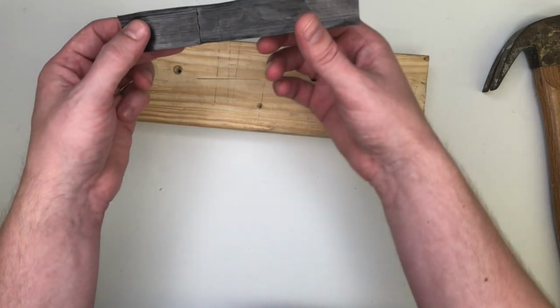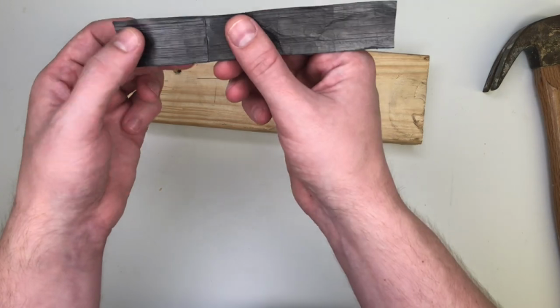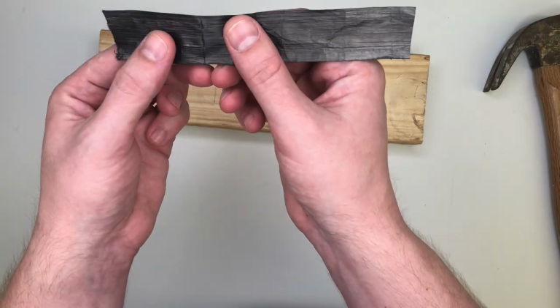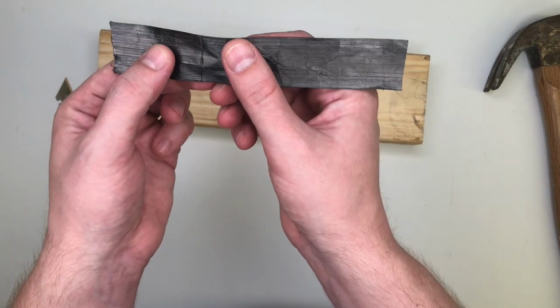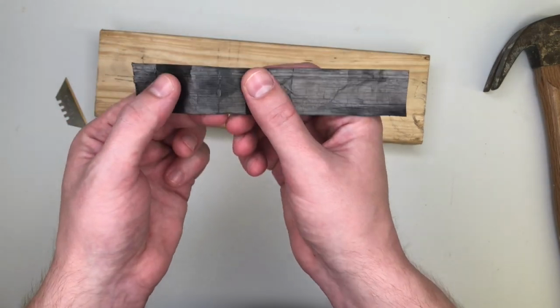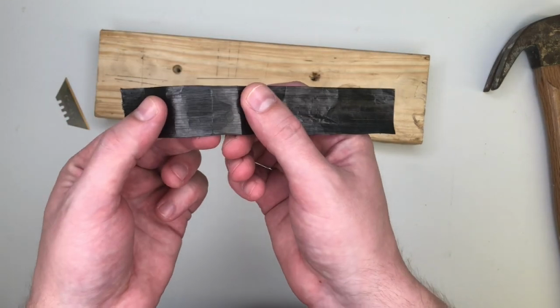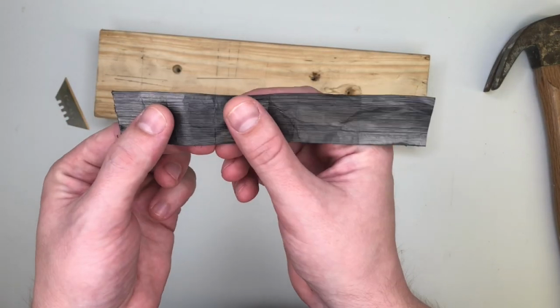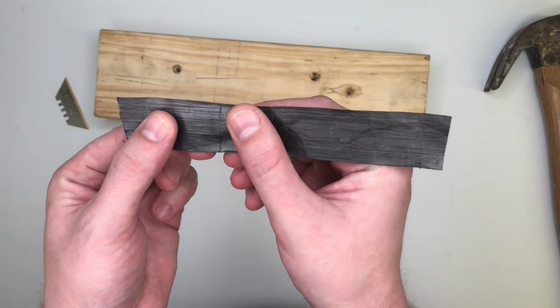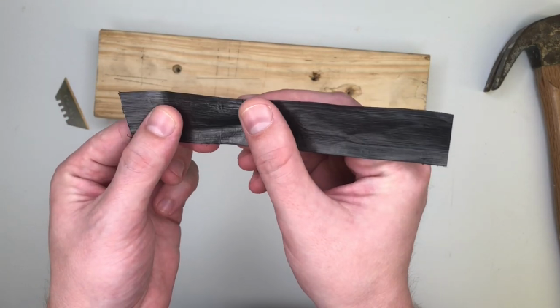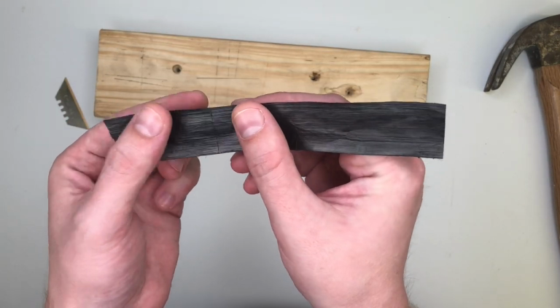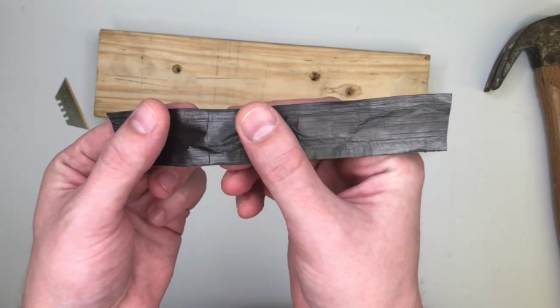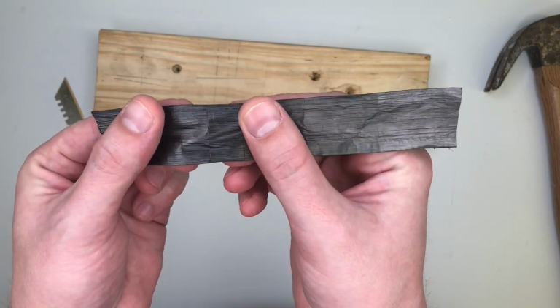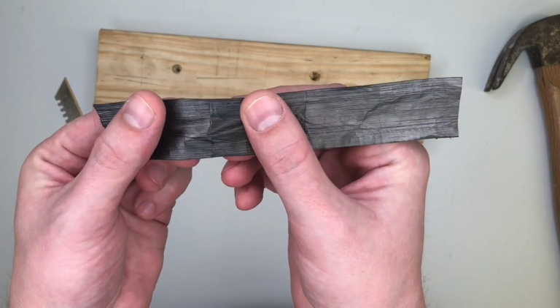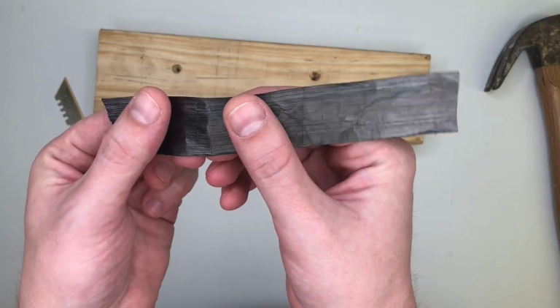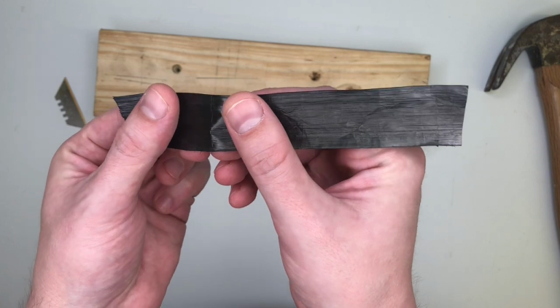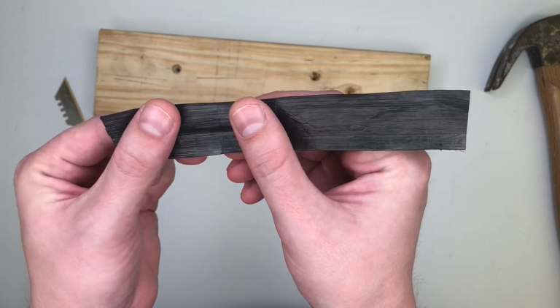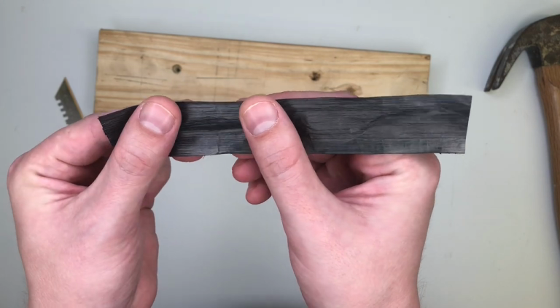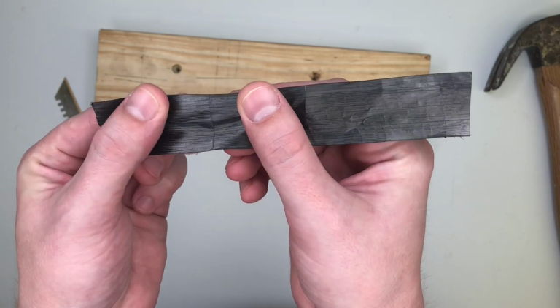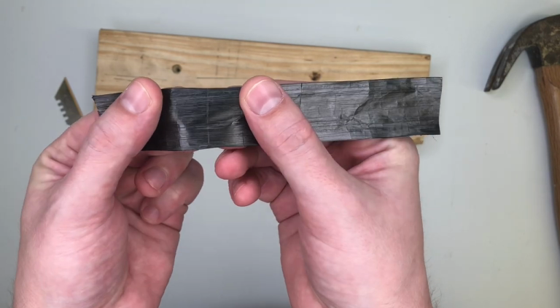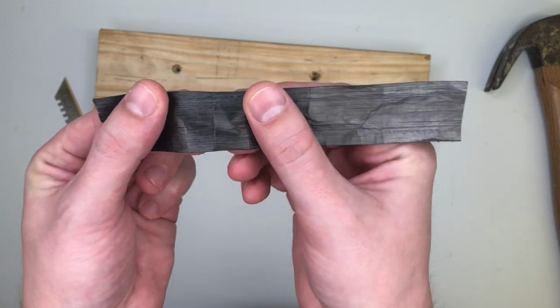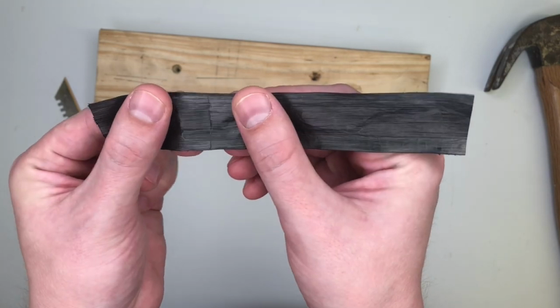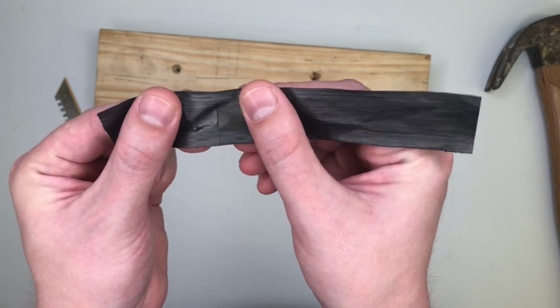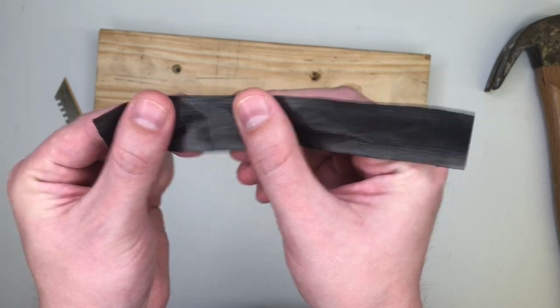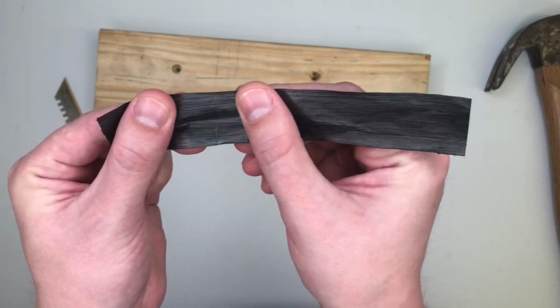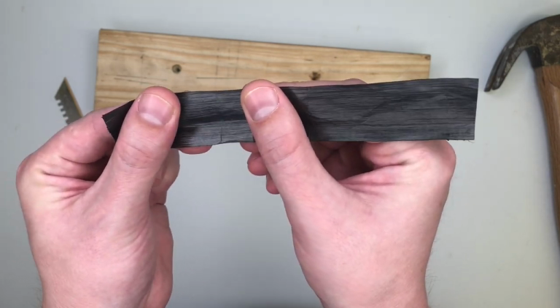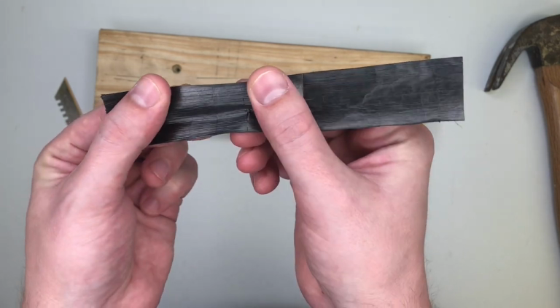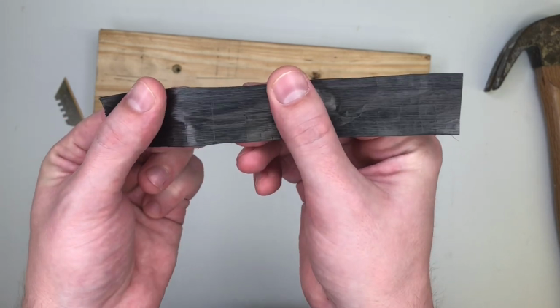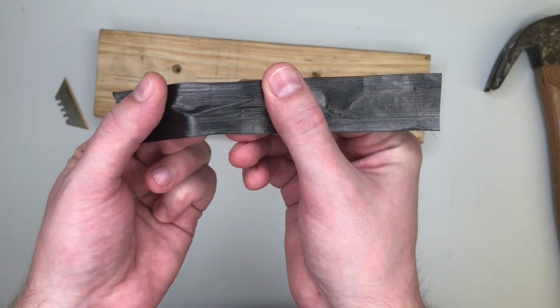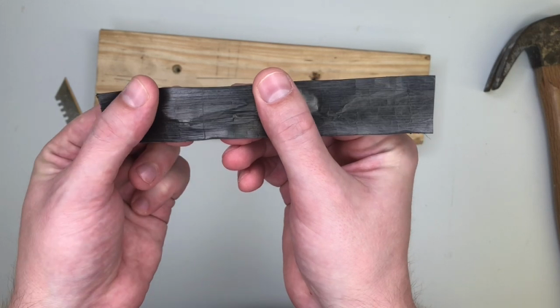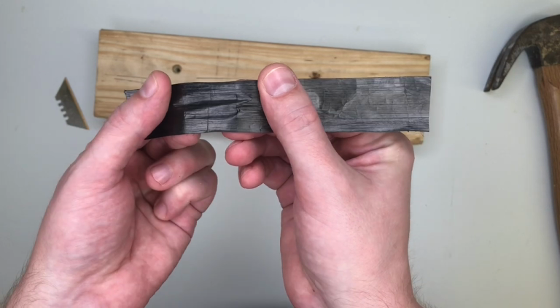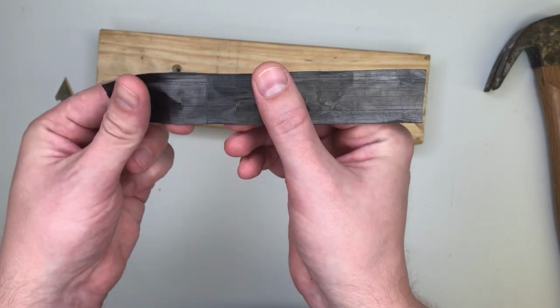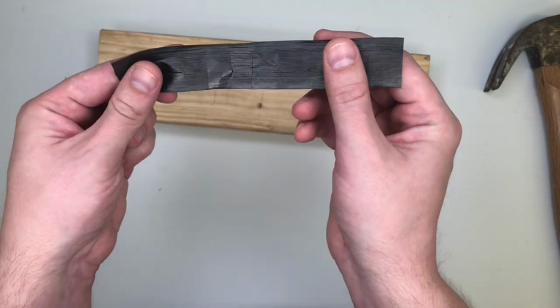That left an indentation in the film where the razor blade compressed it, but that indentation didn't leave a cut and it didn't create a weak point in the film. The film just has as much tensile strength as it did before.